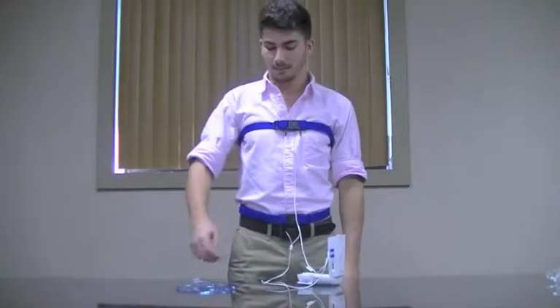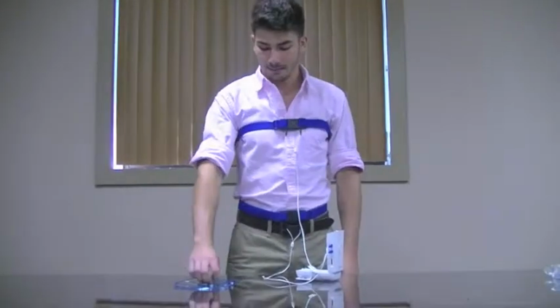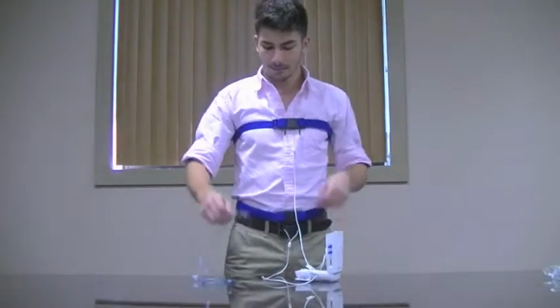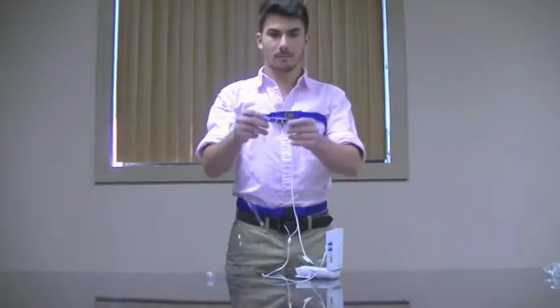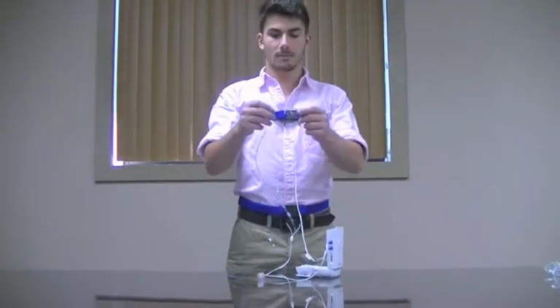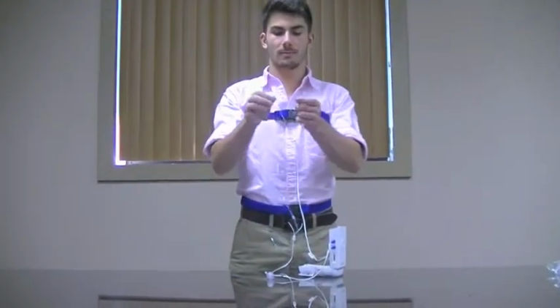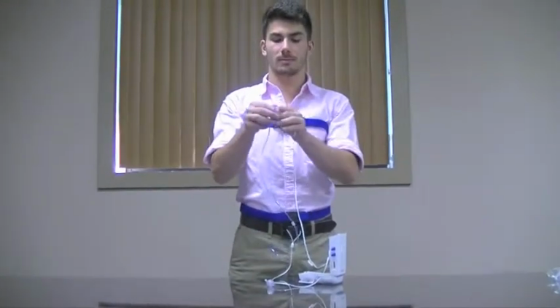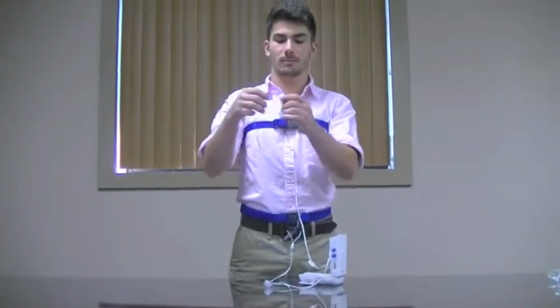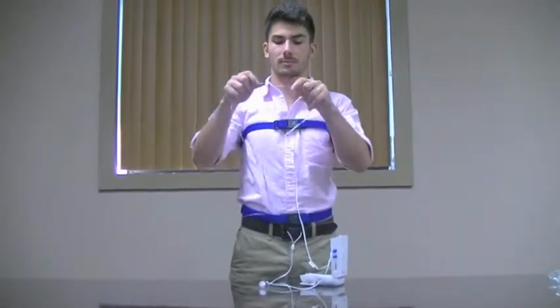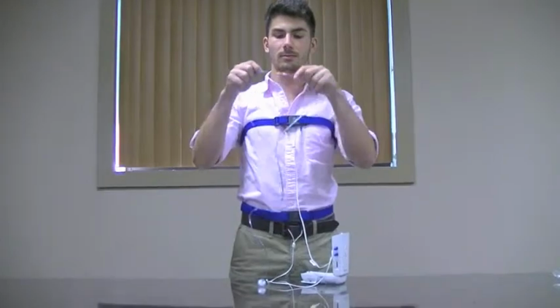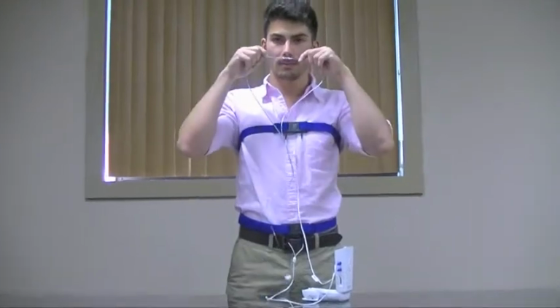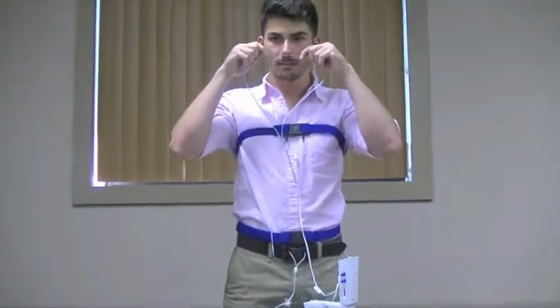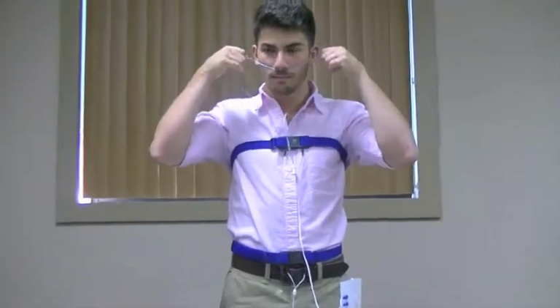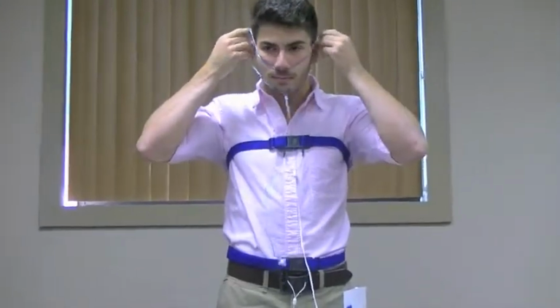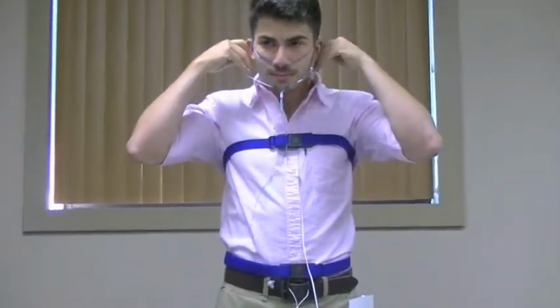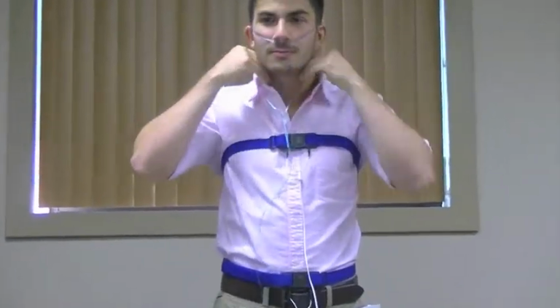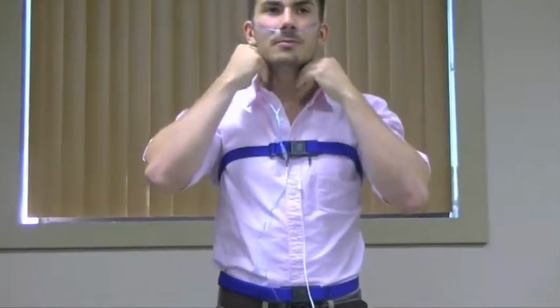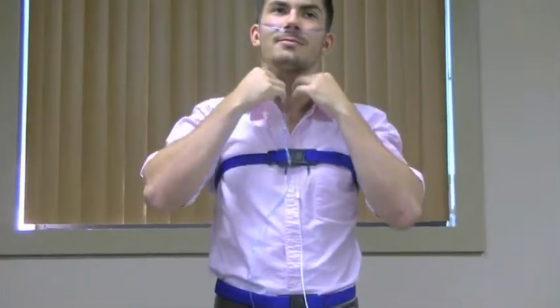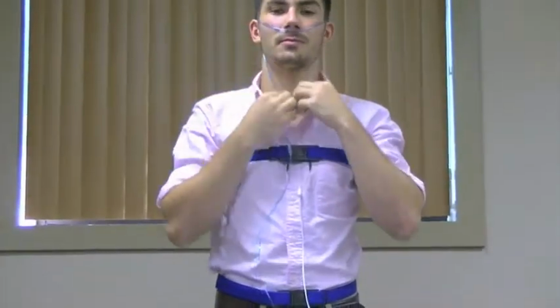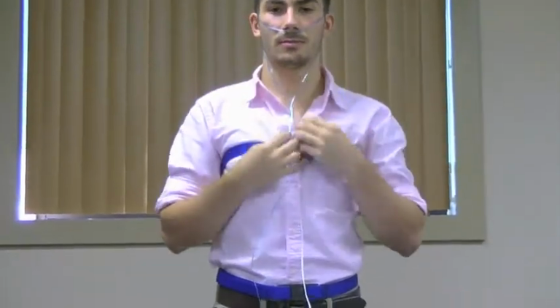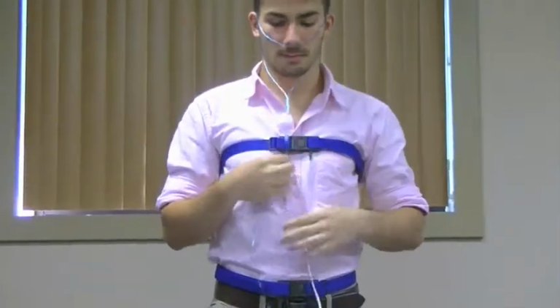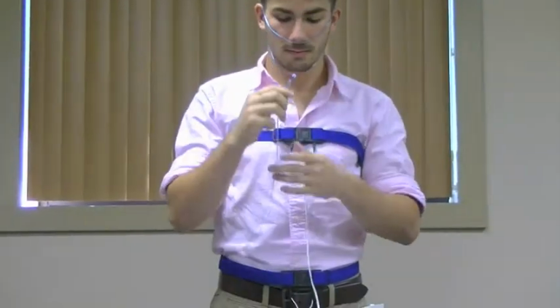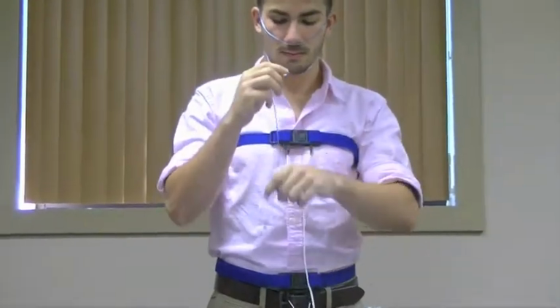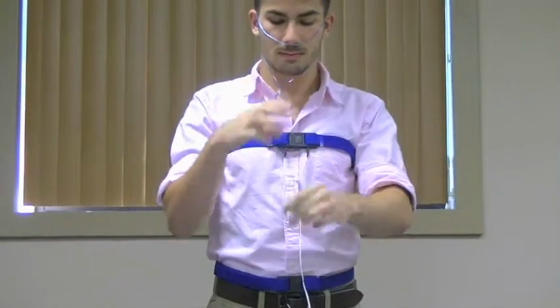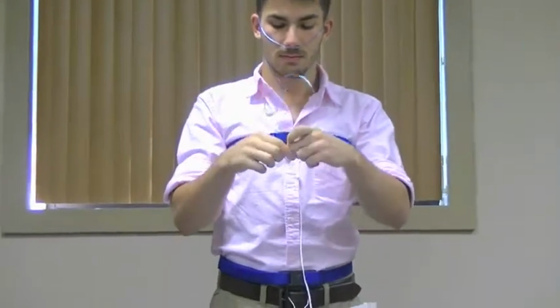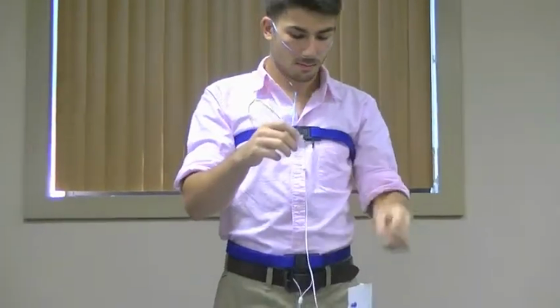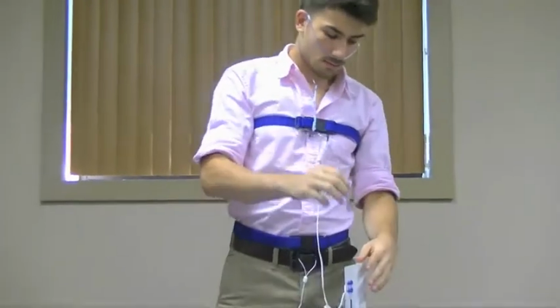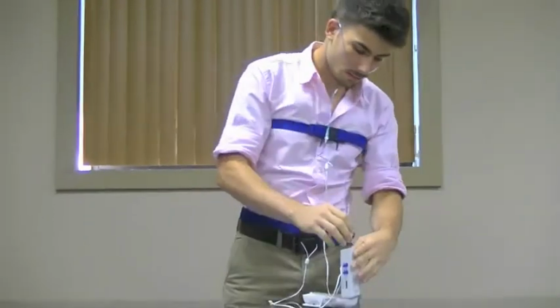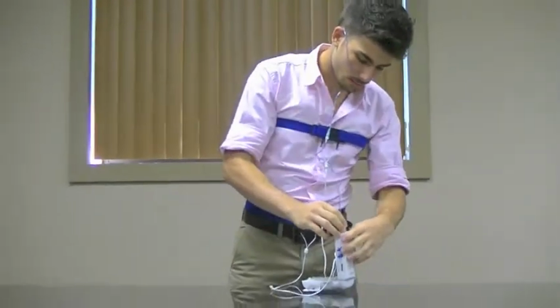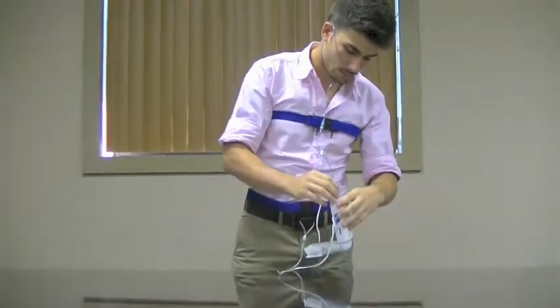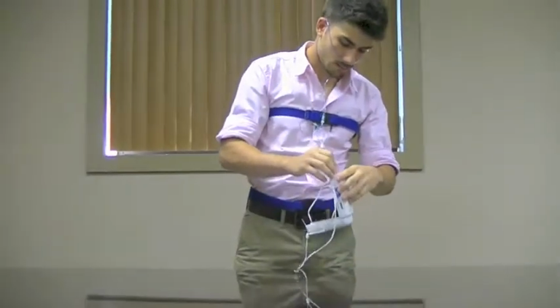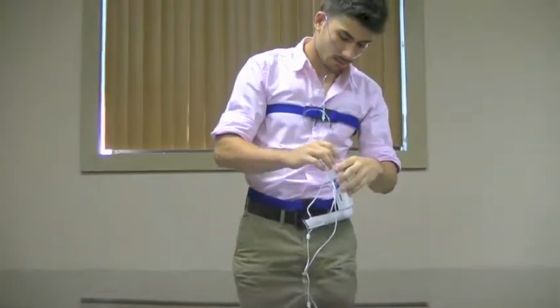Next, we will attach the nasal cannula. To do this, you will place the nasal cannula up your nose and position the wire up and around your ears. You will then screw on the wire to the top of the device as shown.